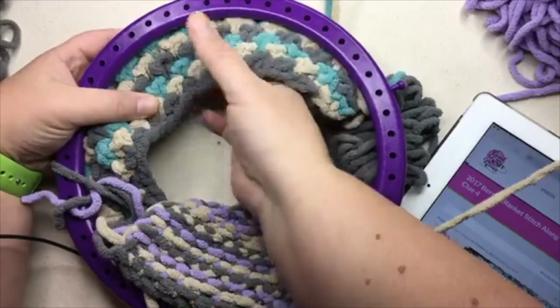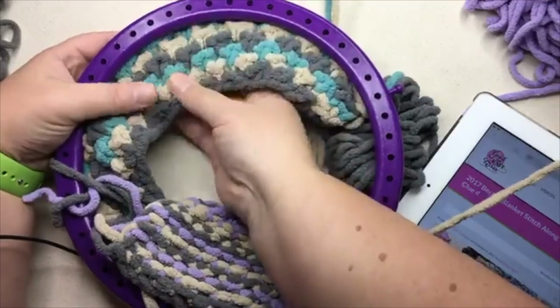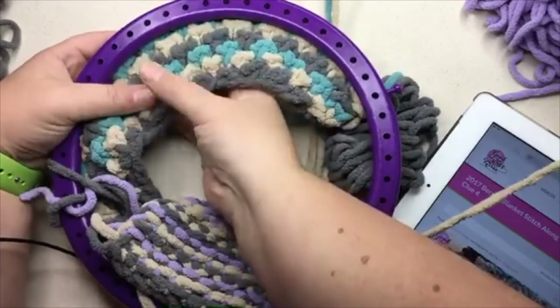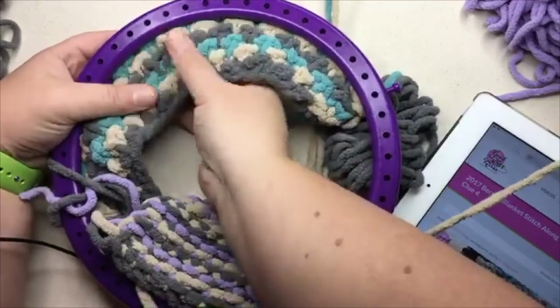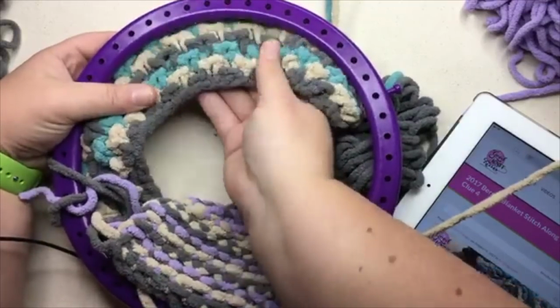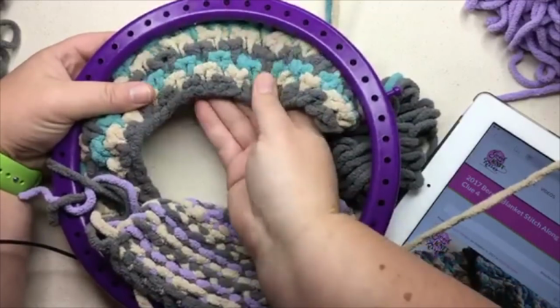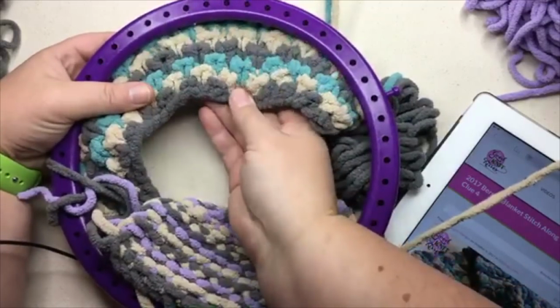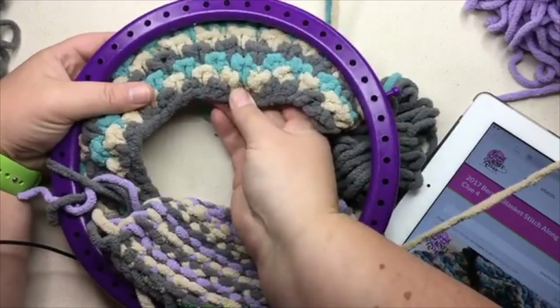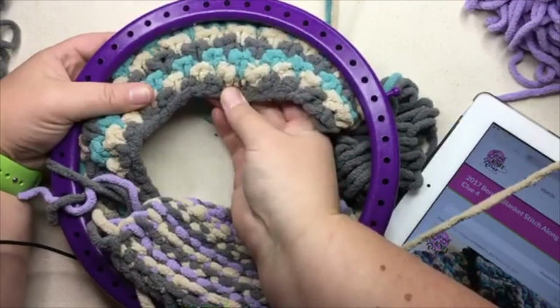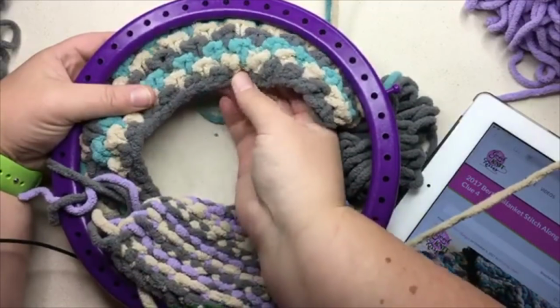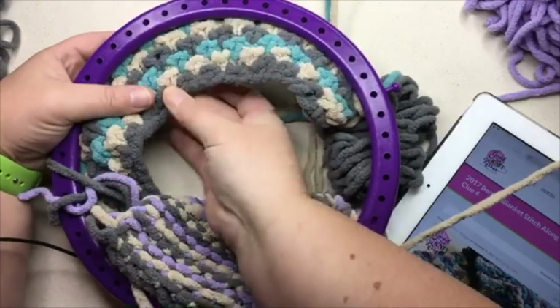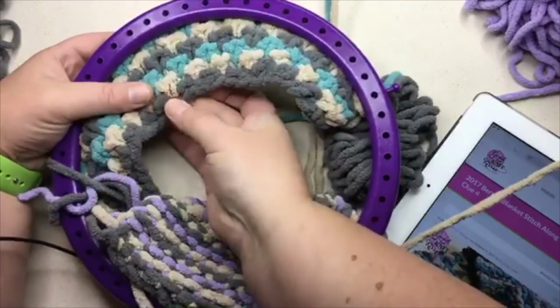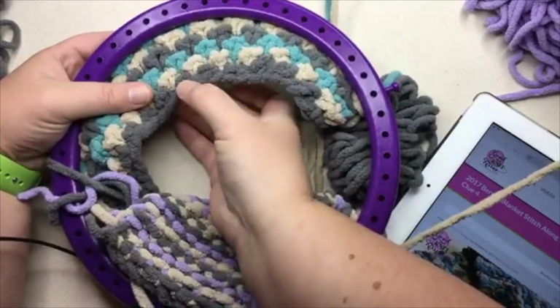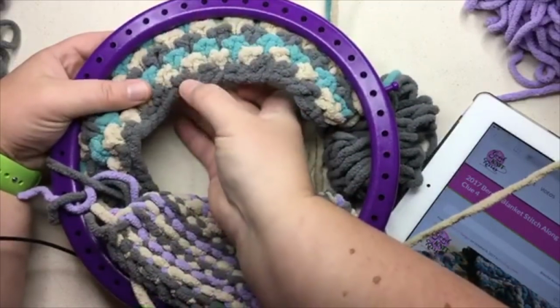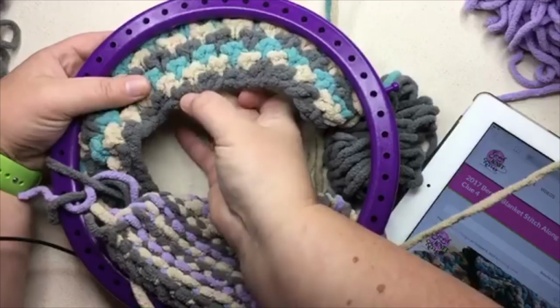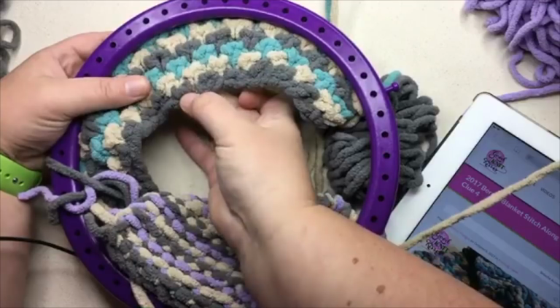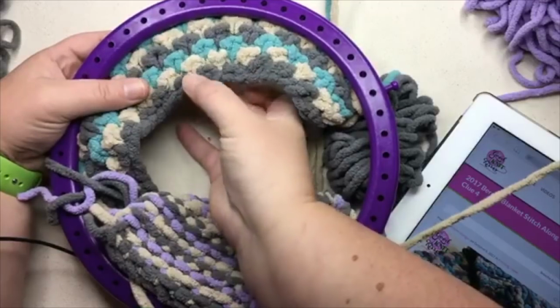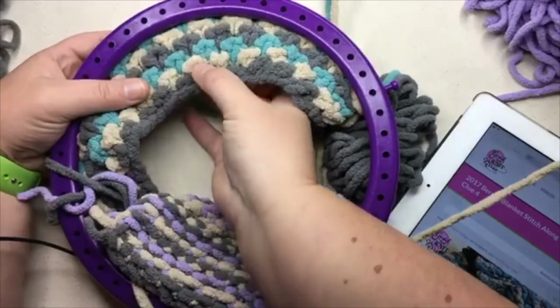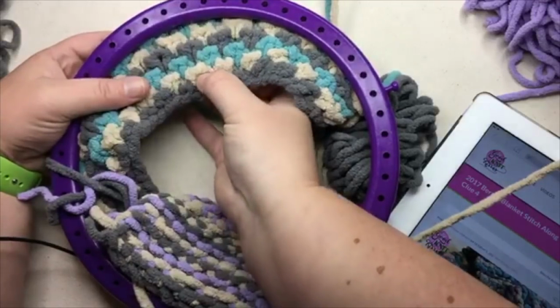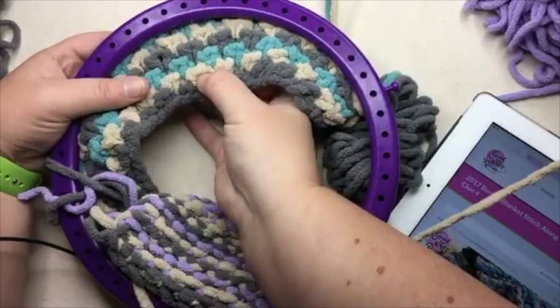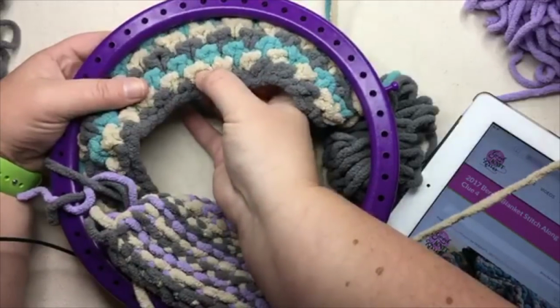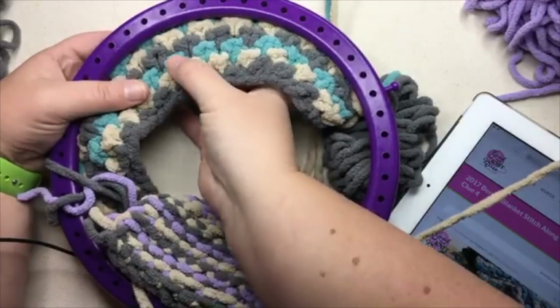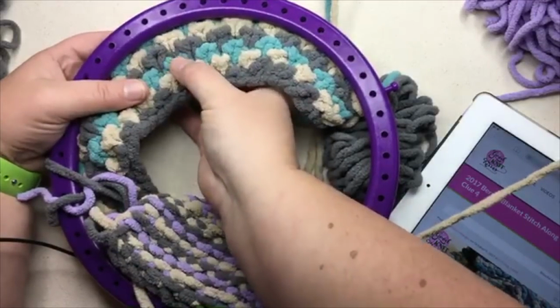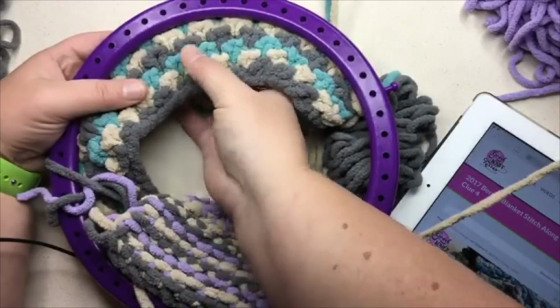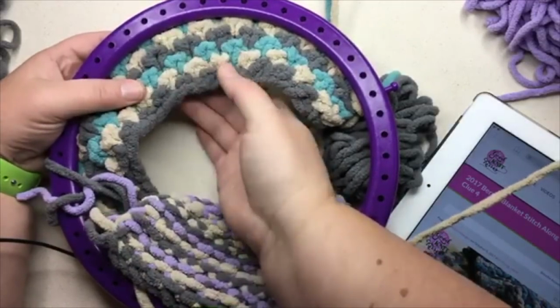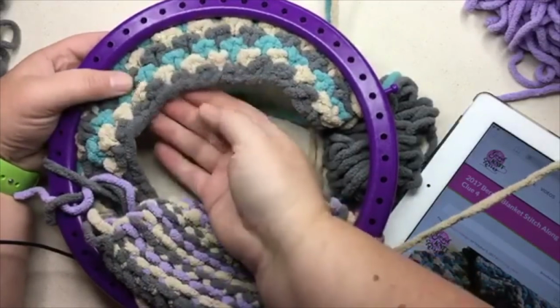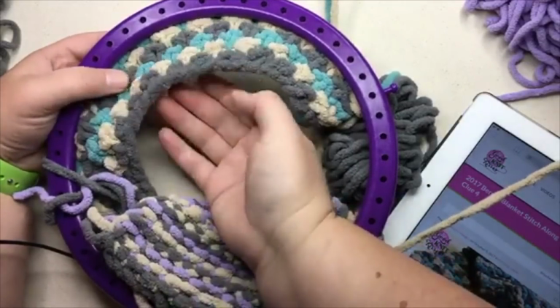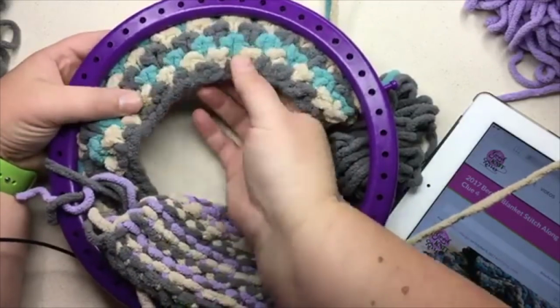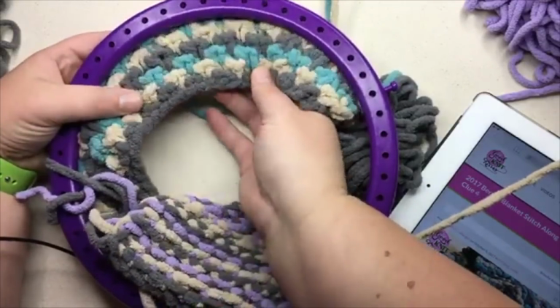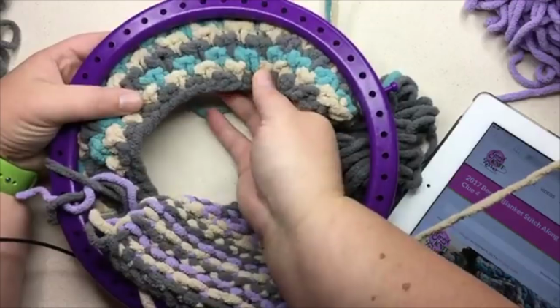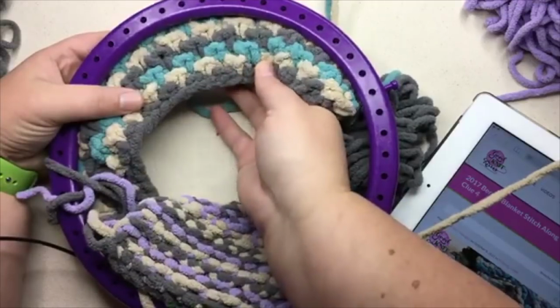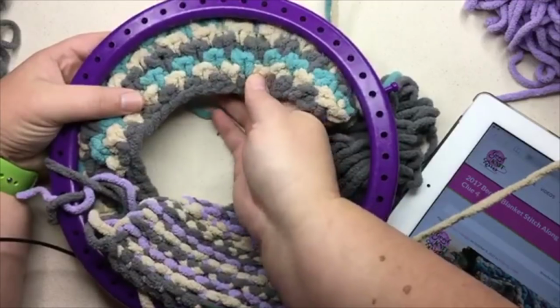So it is a three-color design — you see that? We're working with color A, and then C, and then B. So this week we're working with three colors.